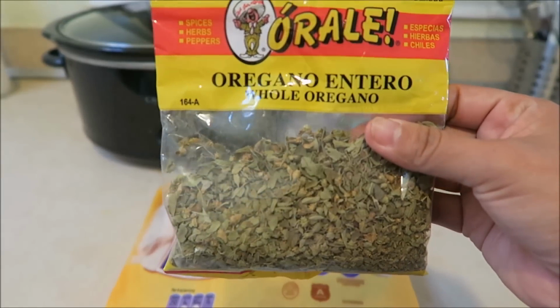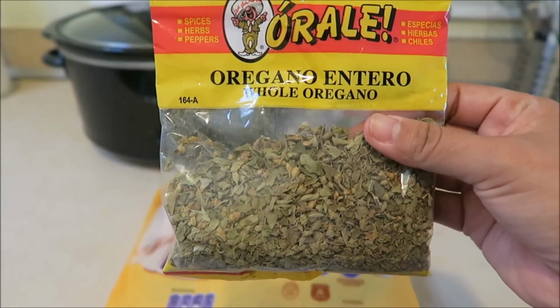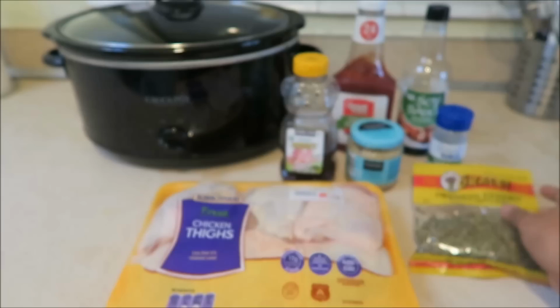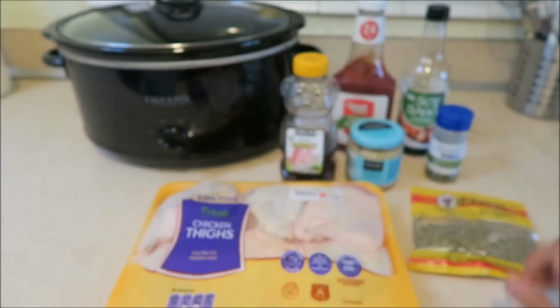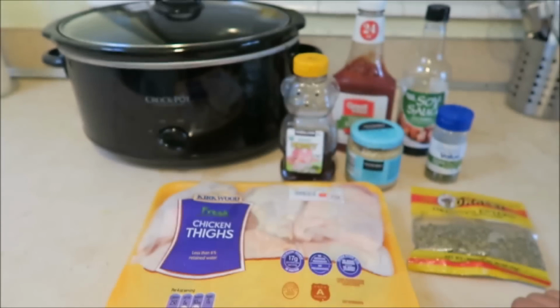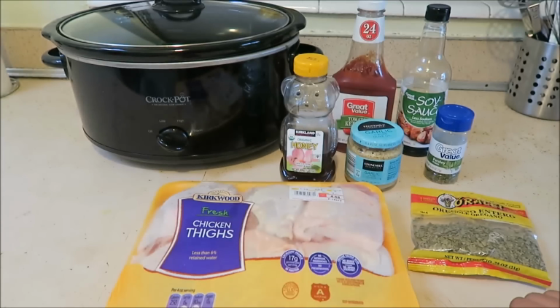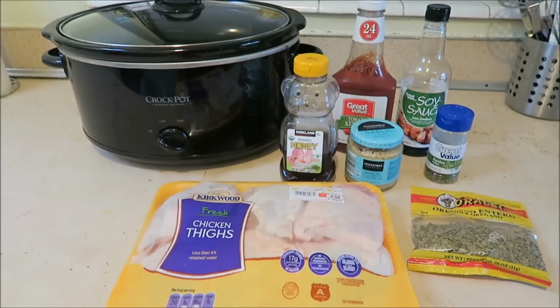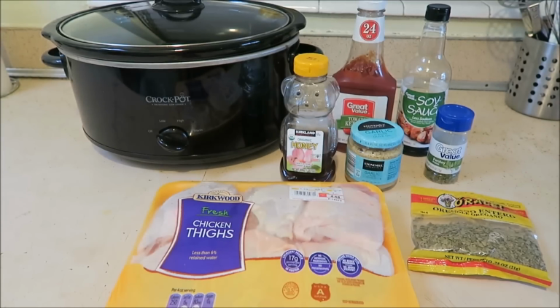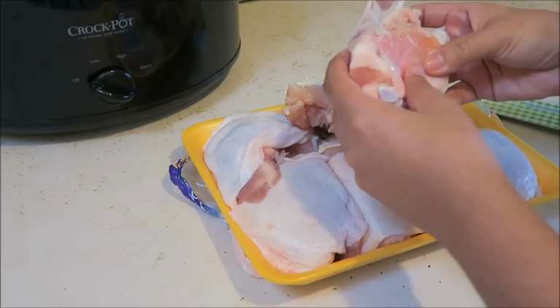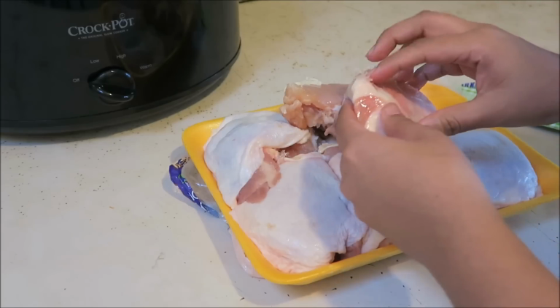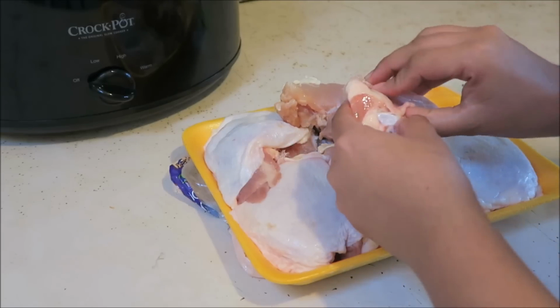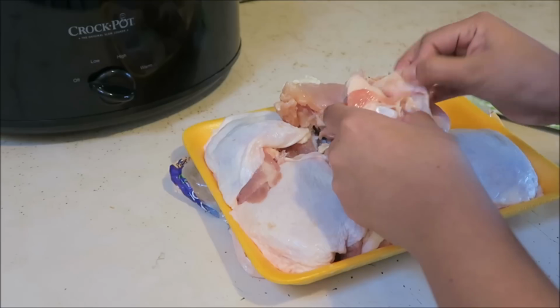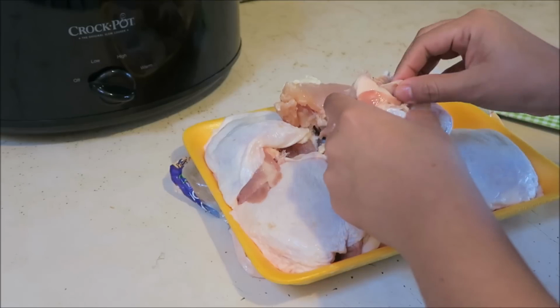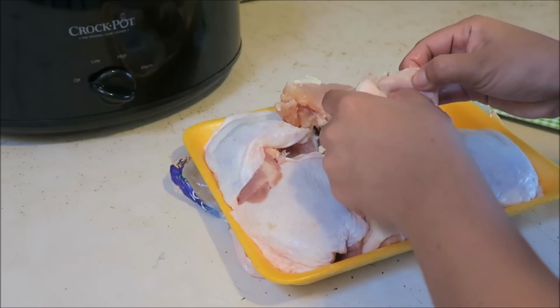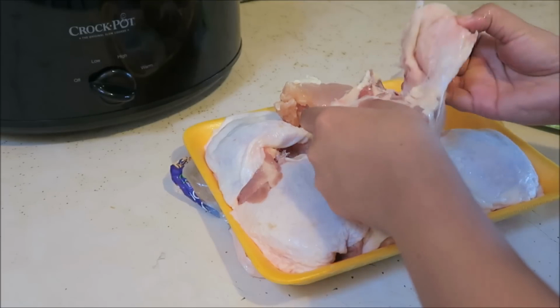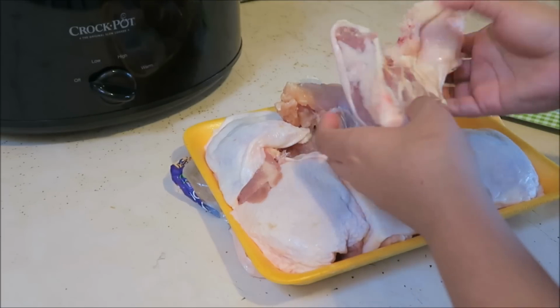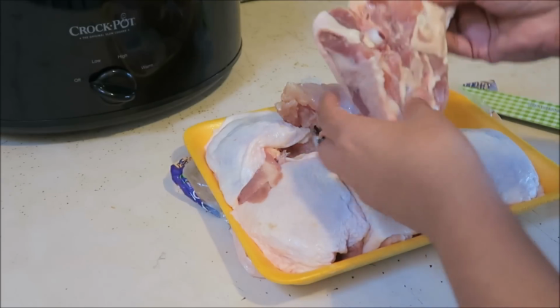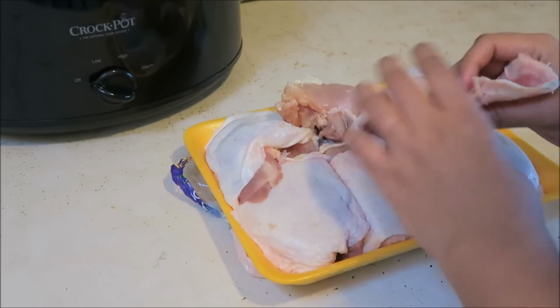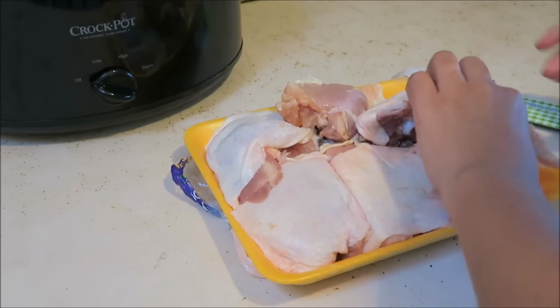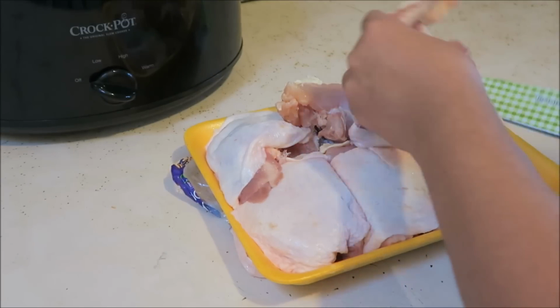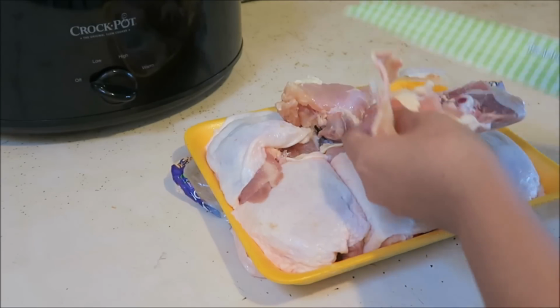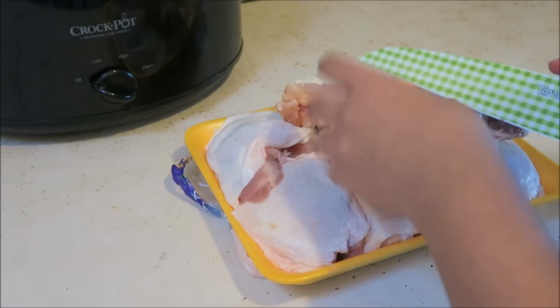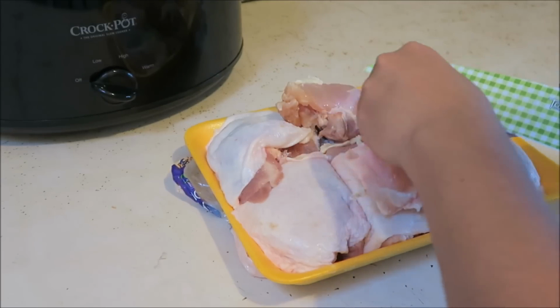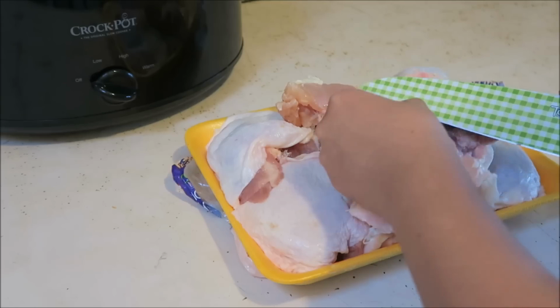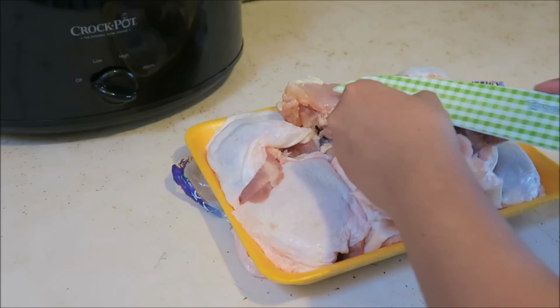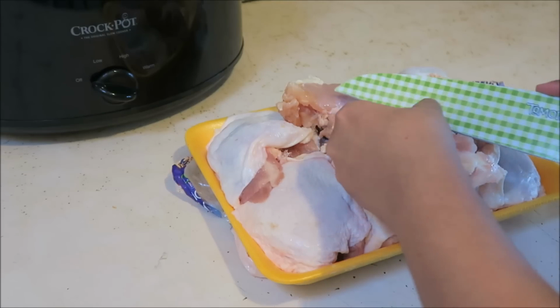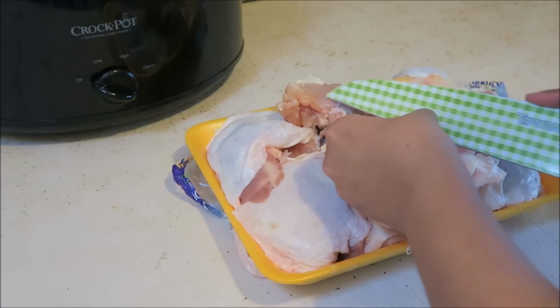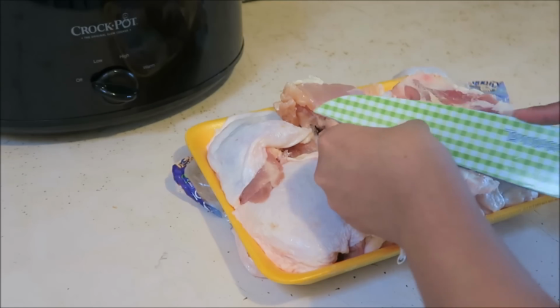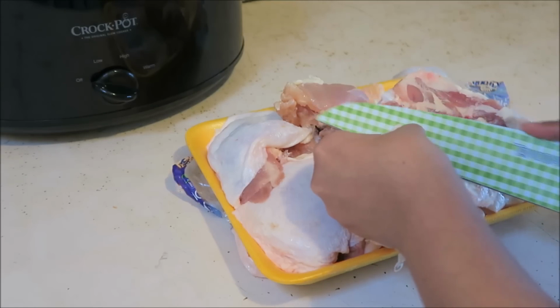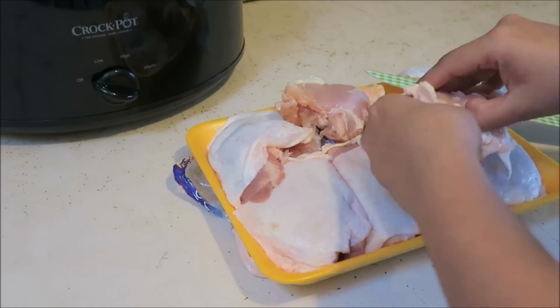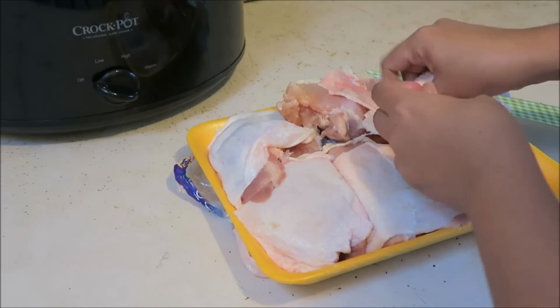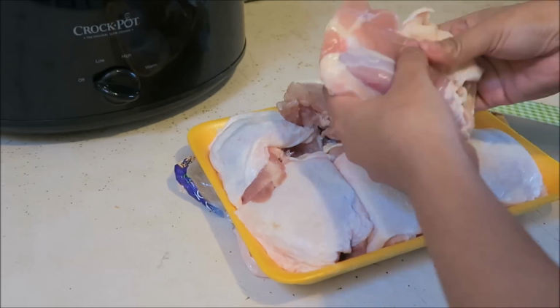So let's go ahead and get started. The first thing that I will be doing is taking off the skin off of my thighs. Again, if you went ahead and grabbed the skinless chicken thighs, then you will be skipping this step.